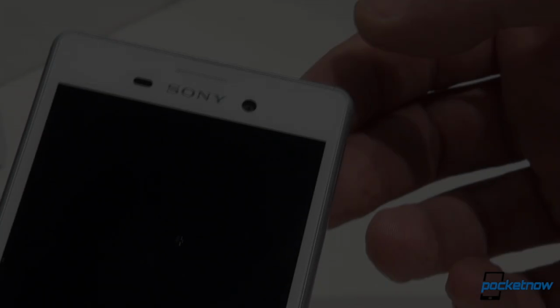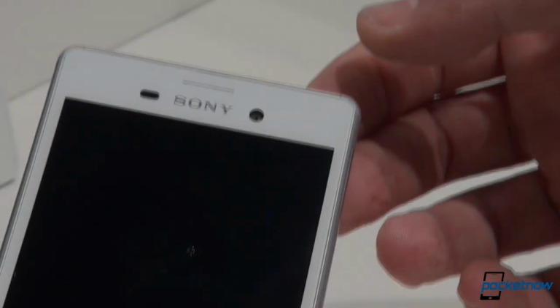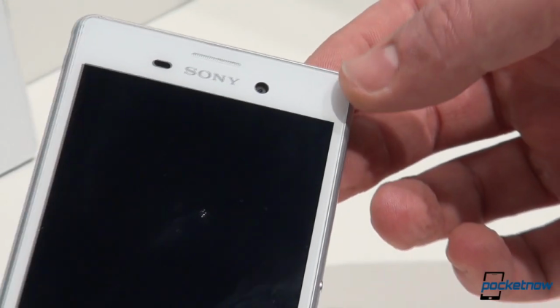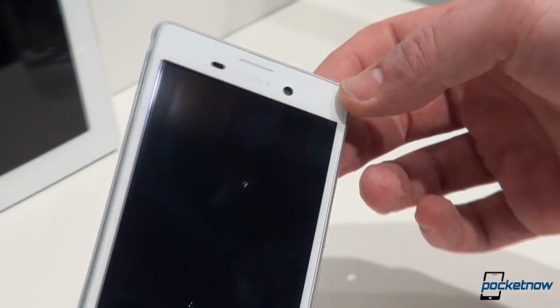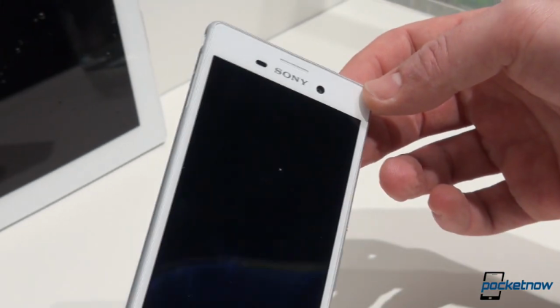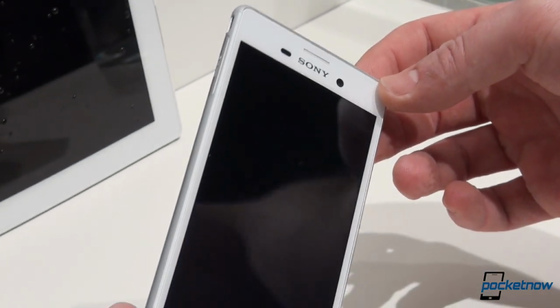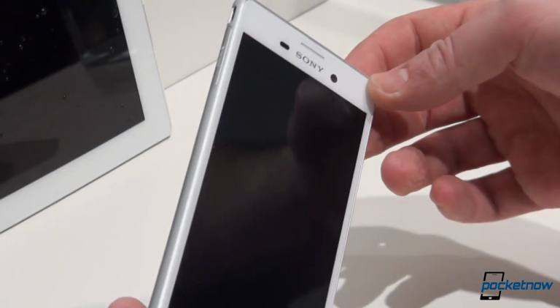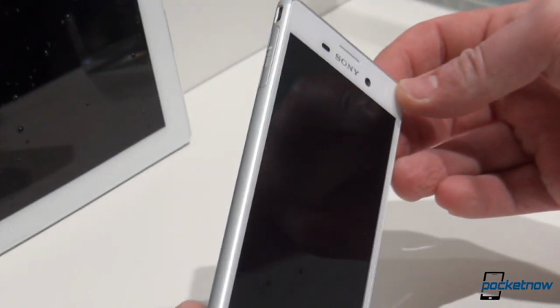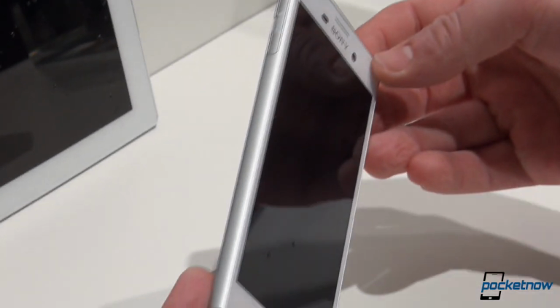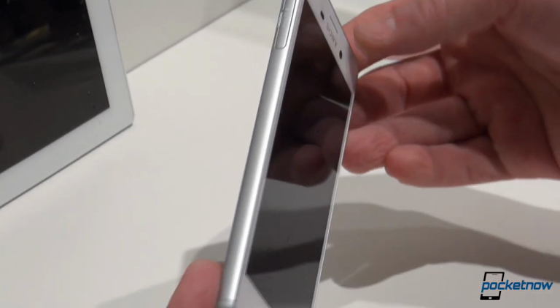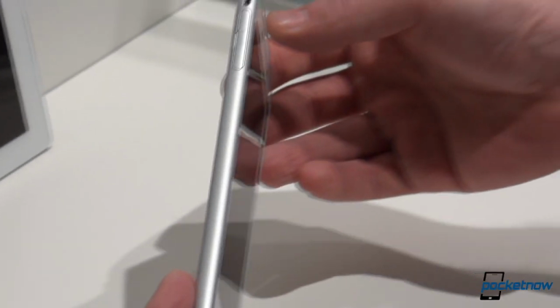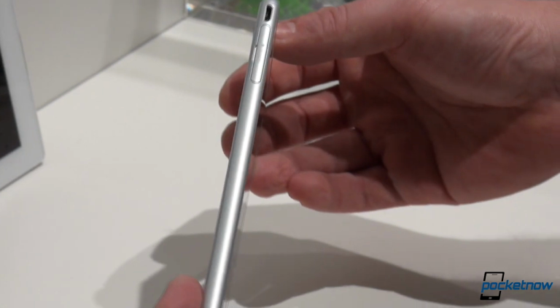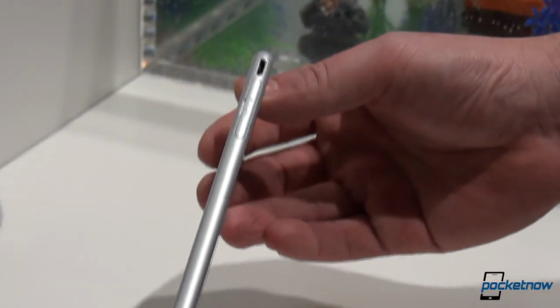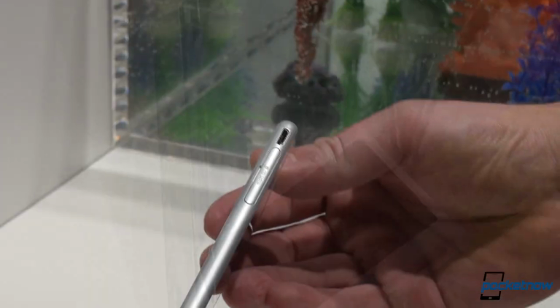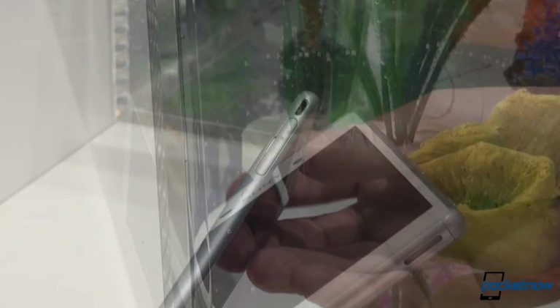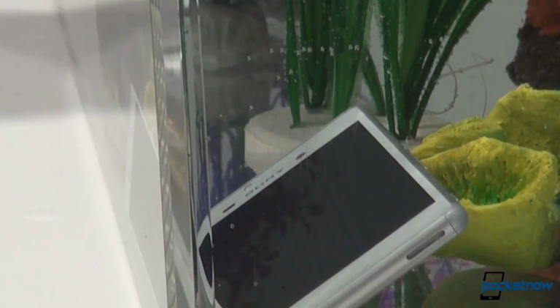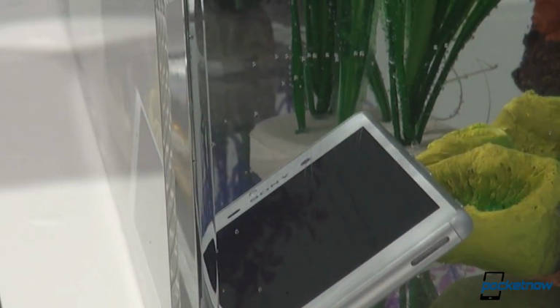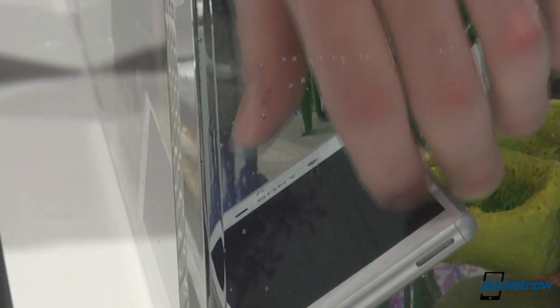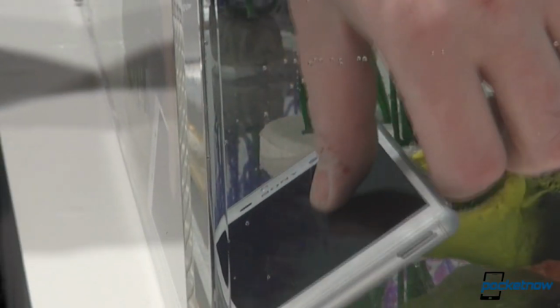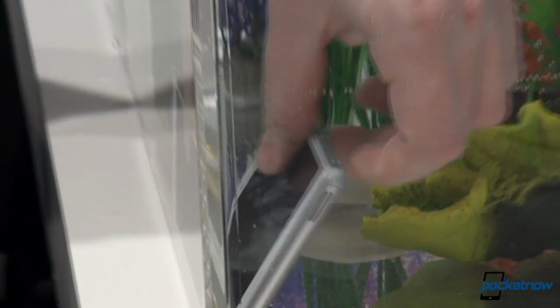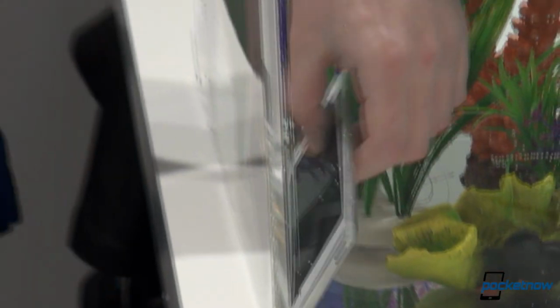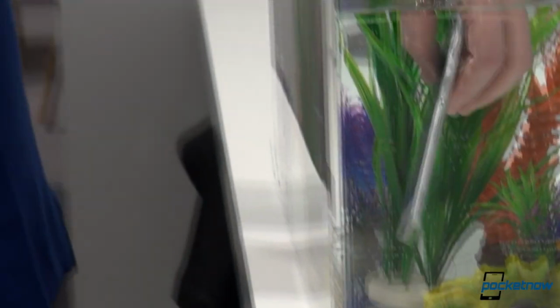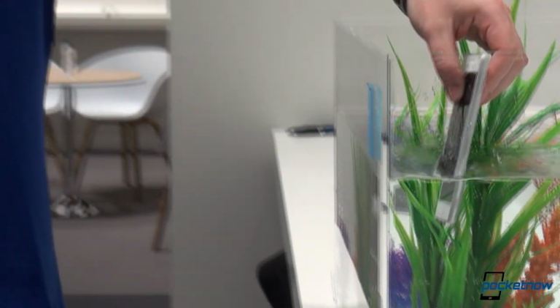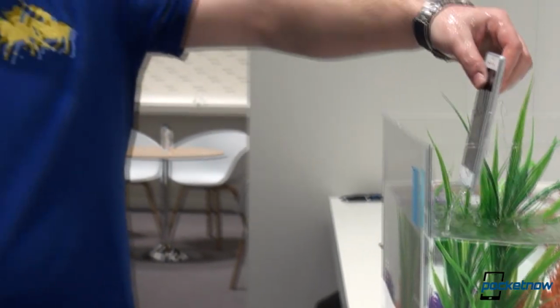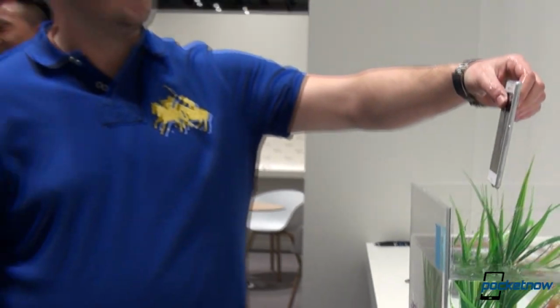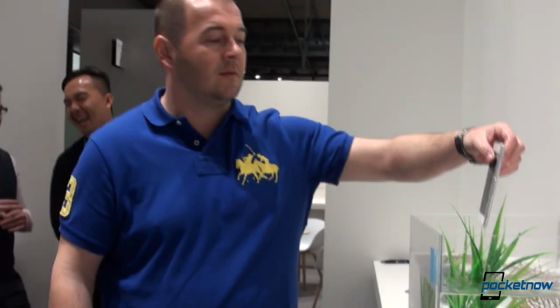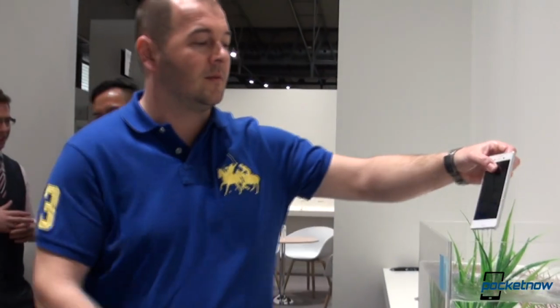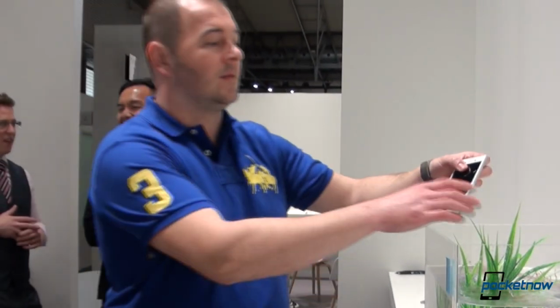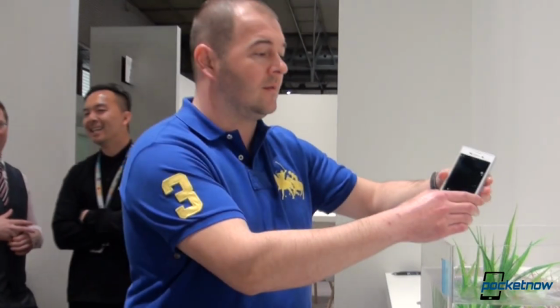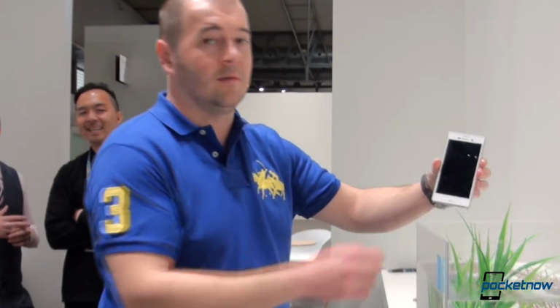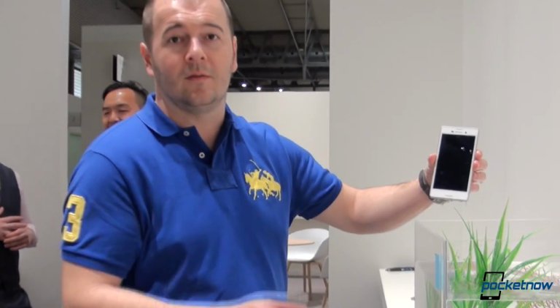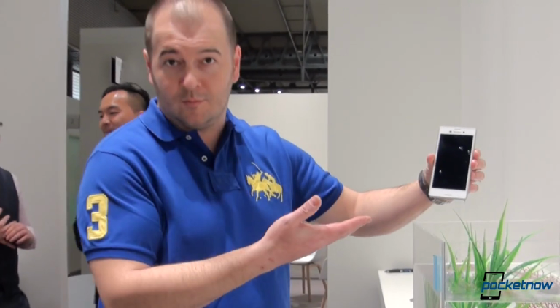You wanted the Xperia Z4, you've got the Xperia M4 Aqua, and we'll just leave it at that. I'm Anton Dinoj and you're watching Pocketnow's Sony Xperia M4 Aqua hands-on at the 2015 MWC in Barcelona.